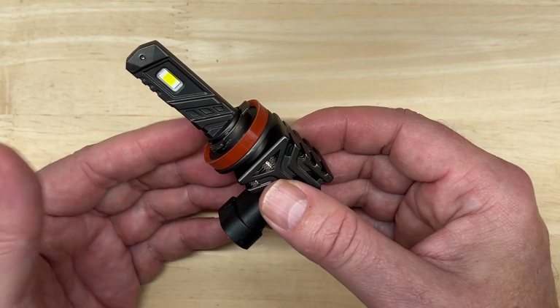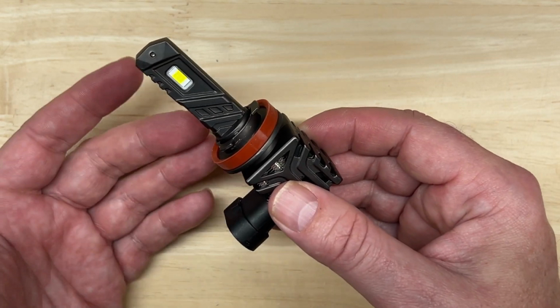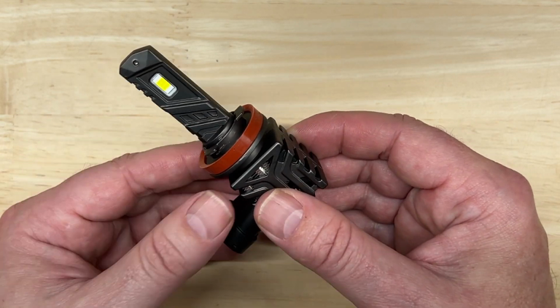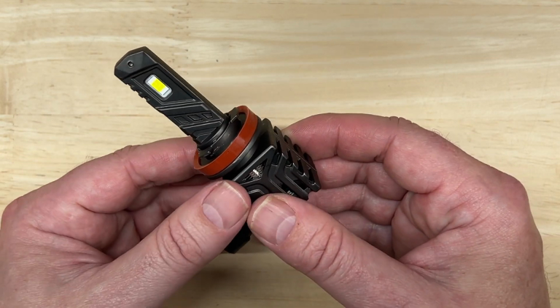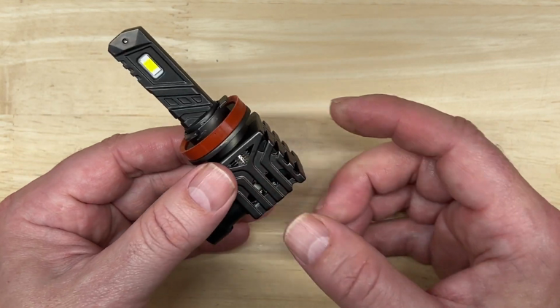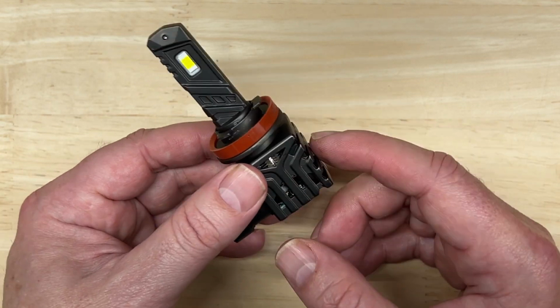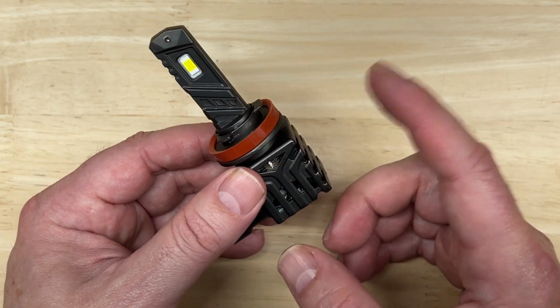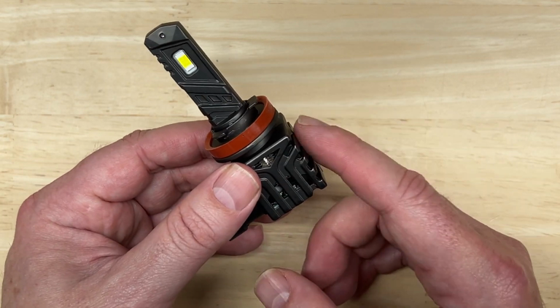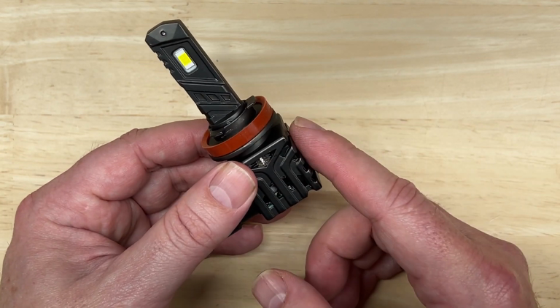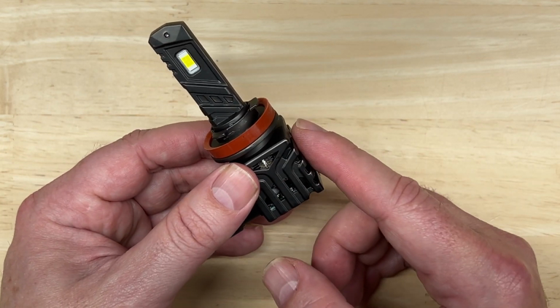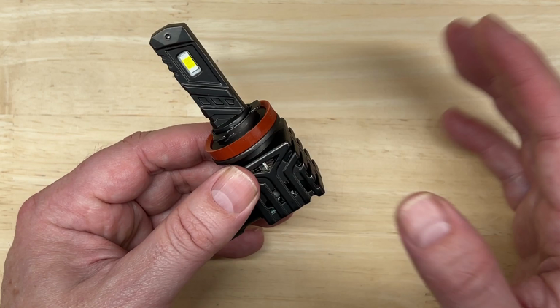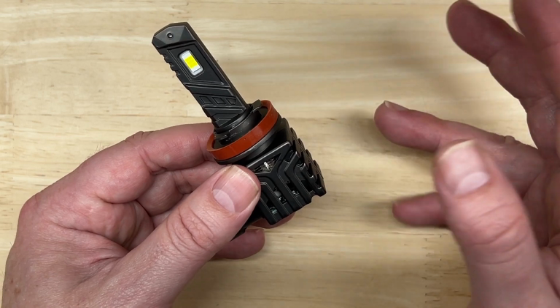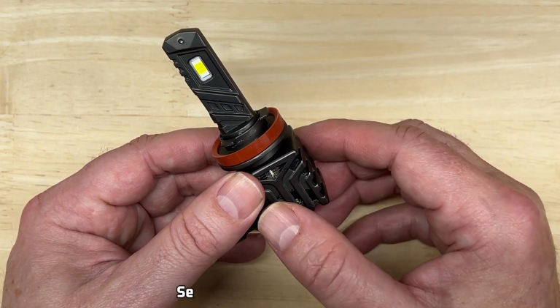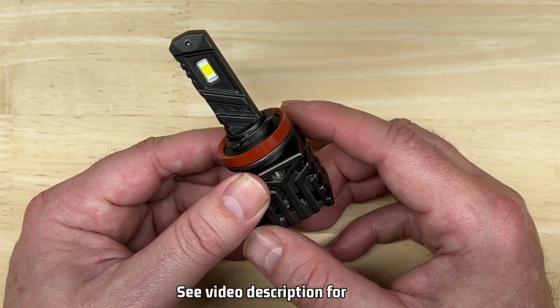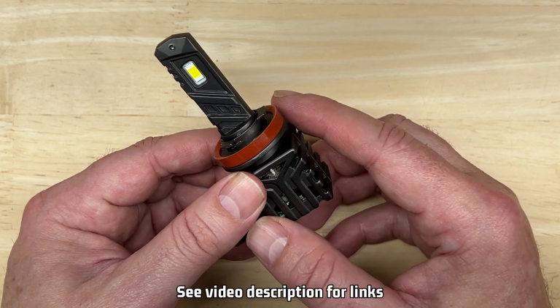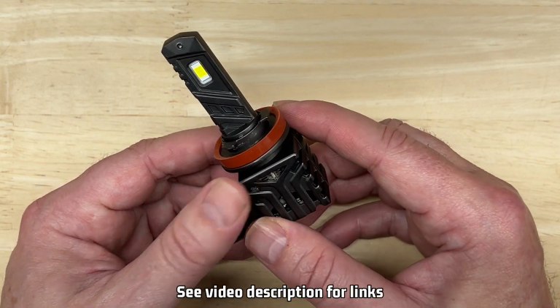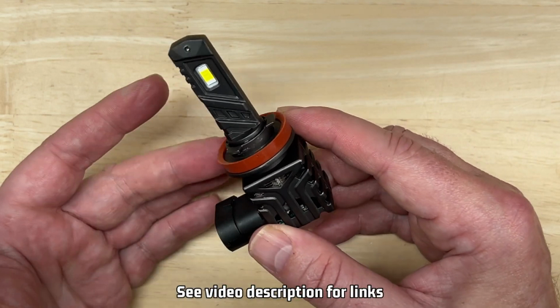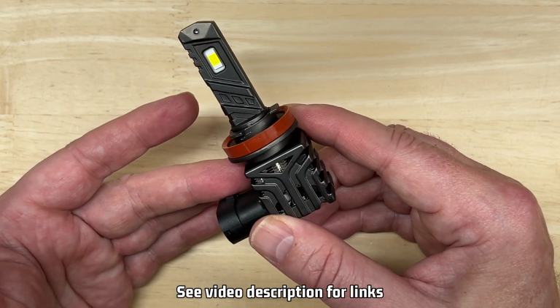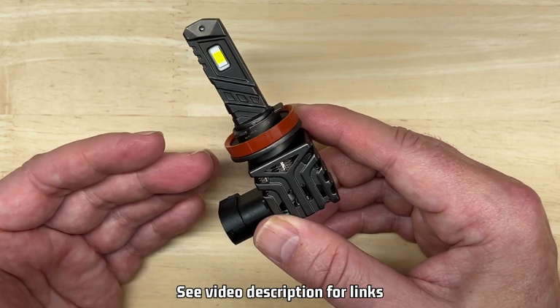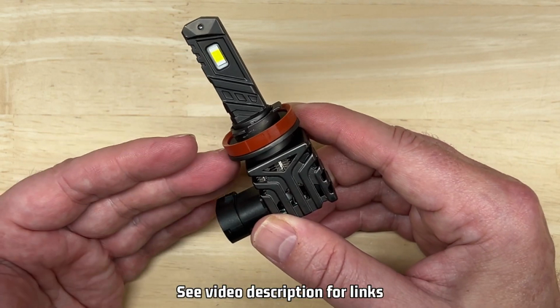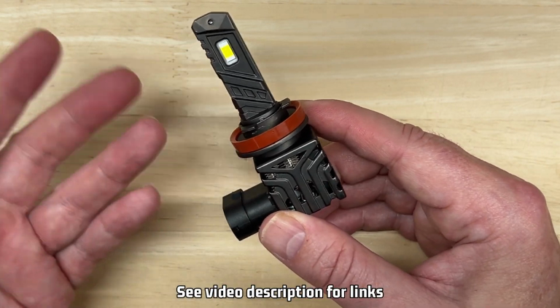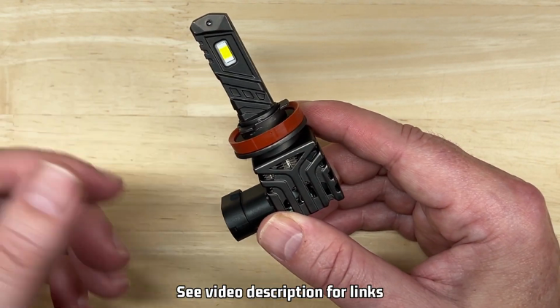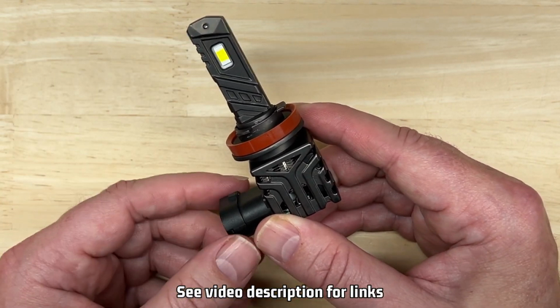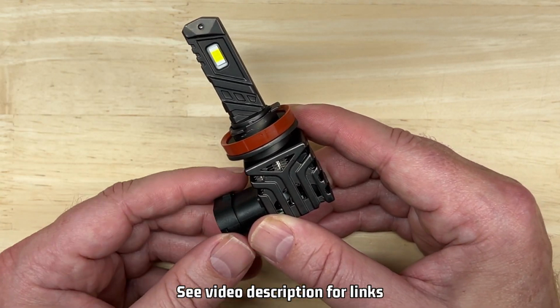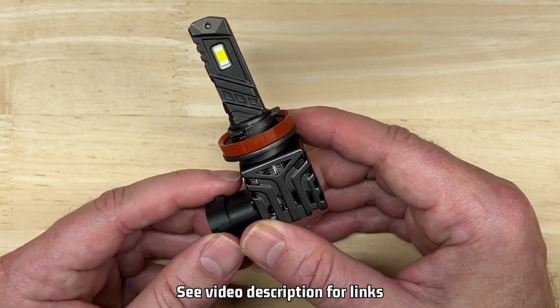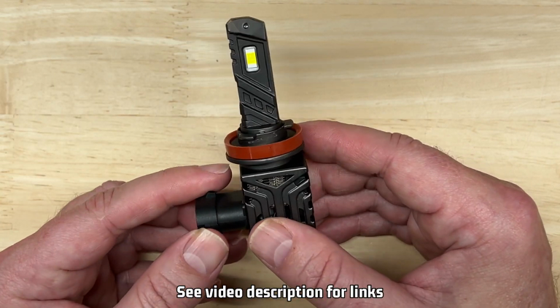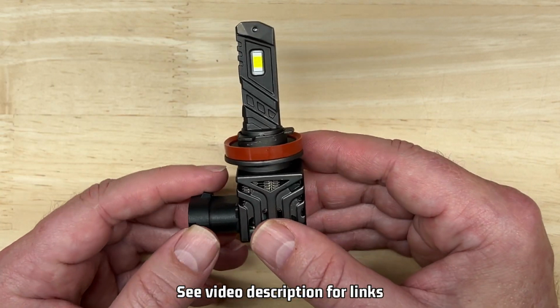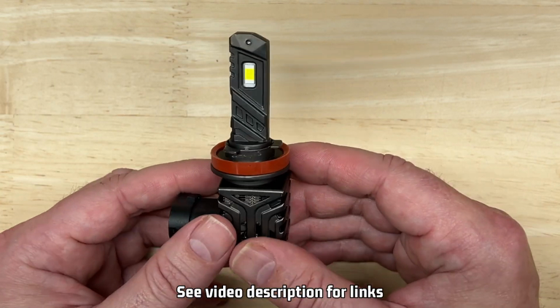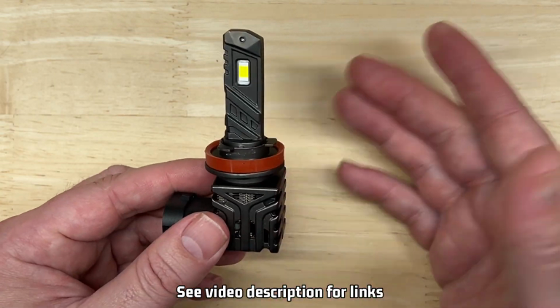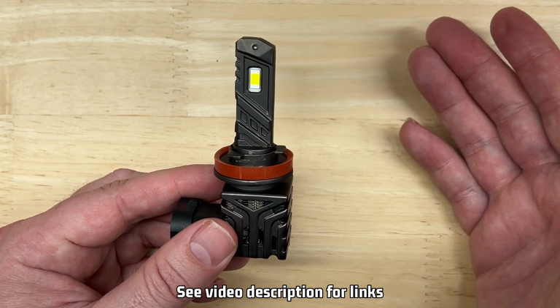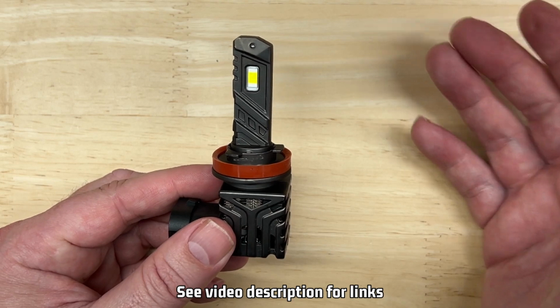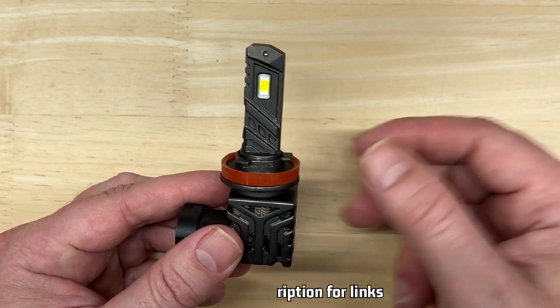As always, if you want to compare all specifications on all the lights I've tested, I put a link in the description to a free spreadsheet that I update with every video release.